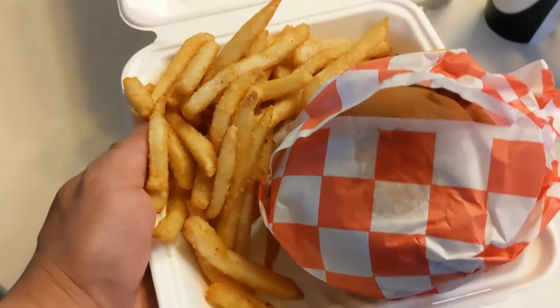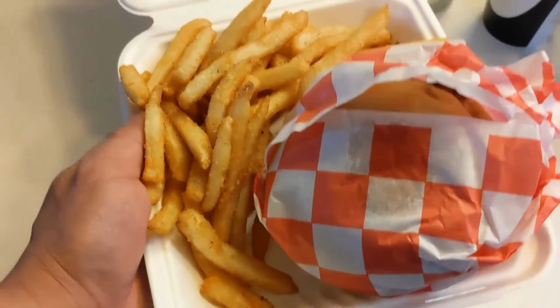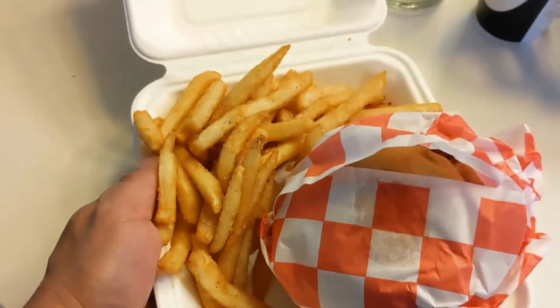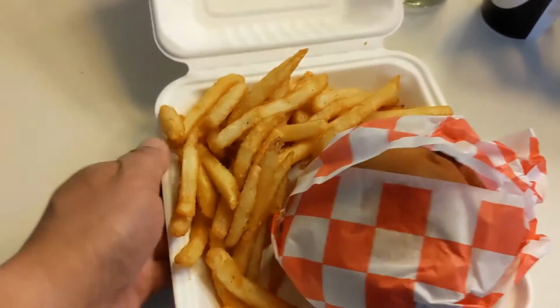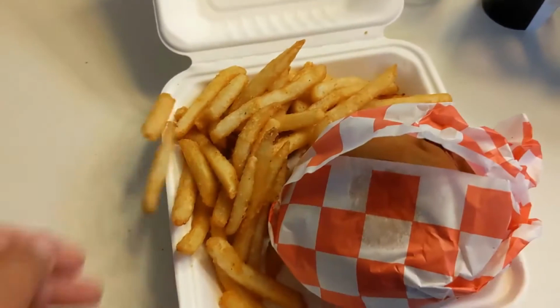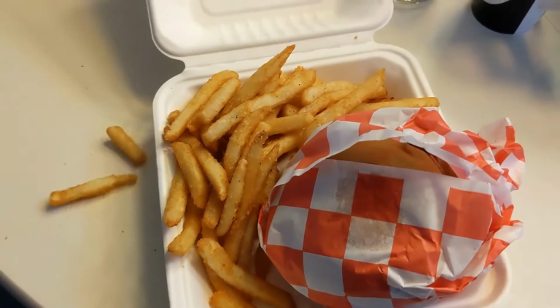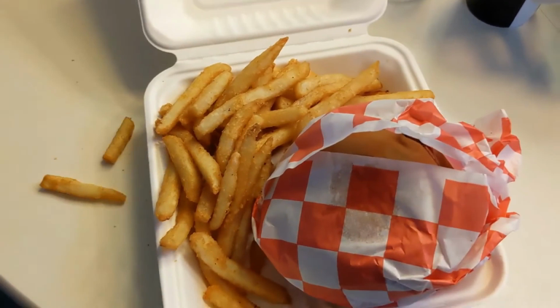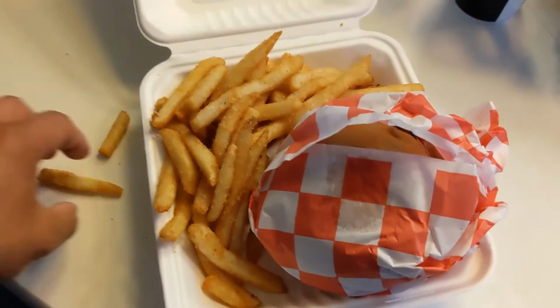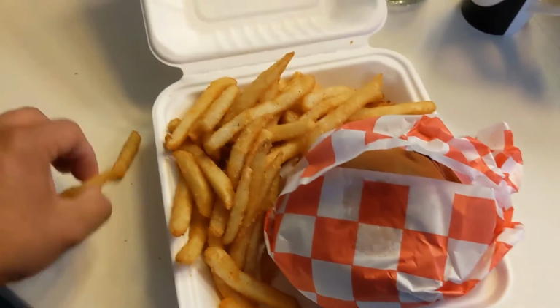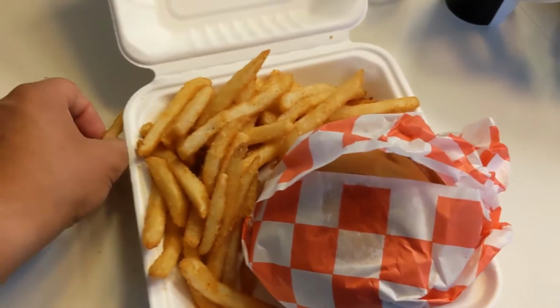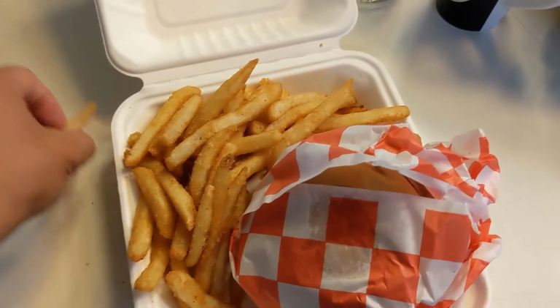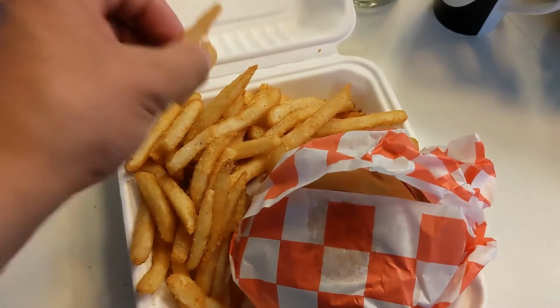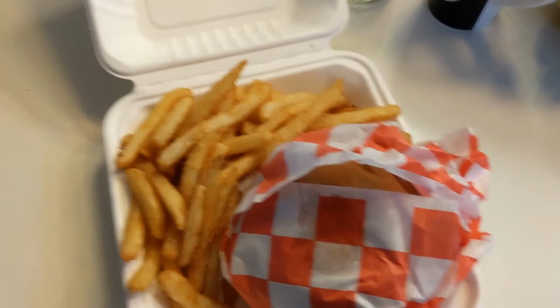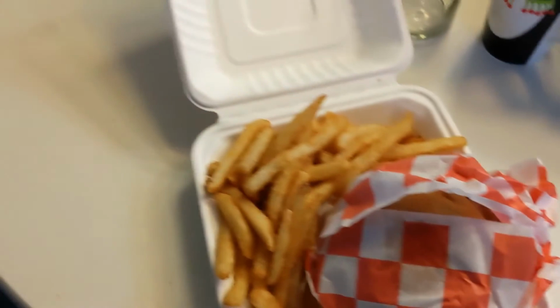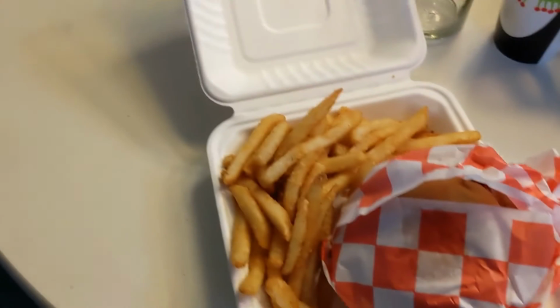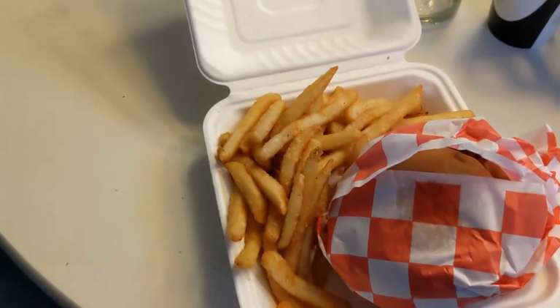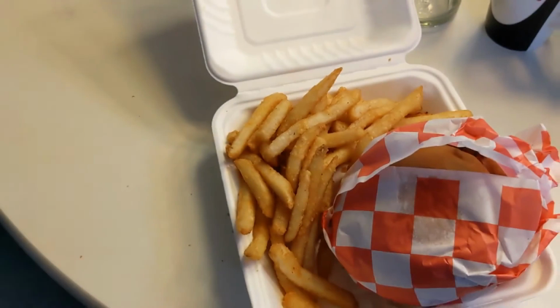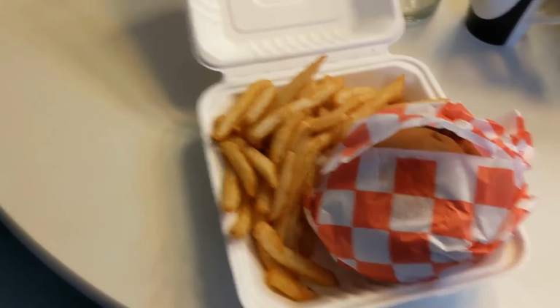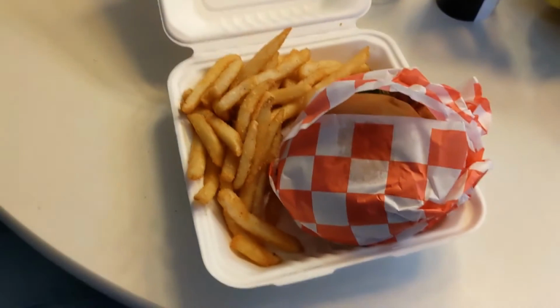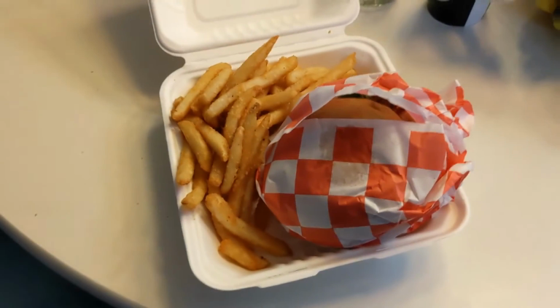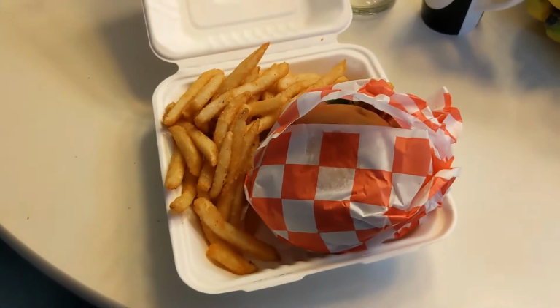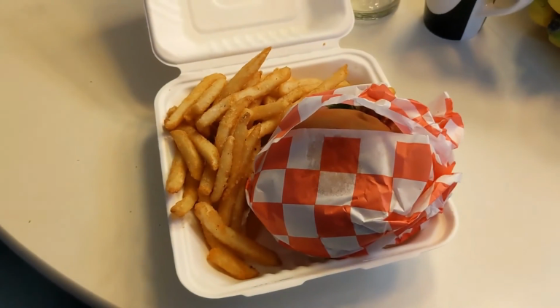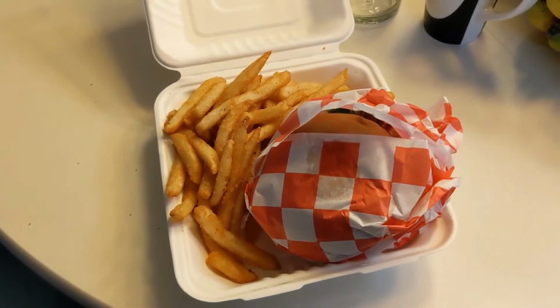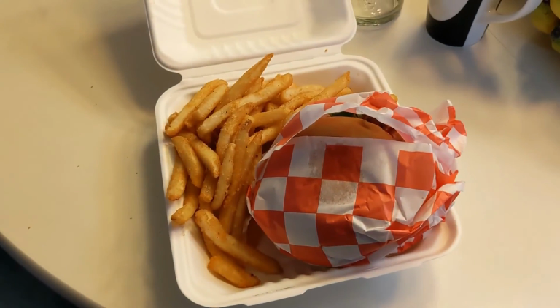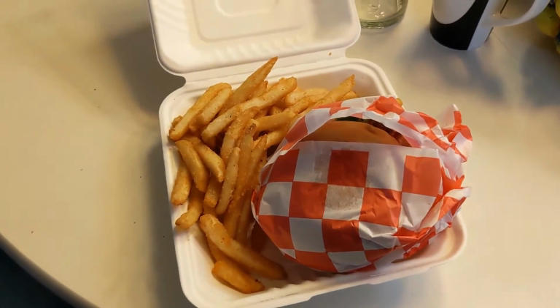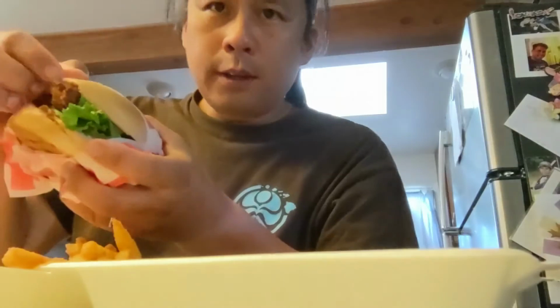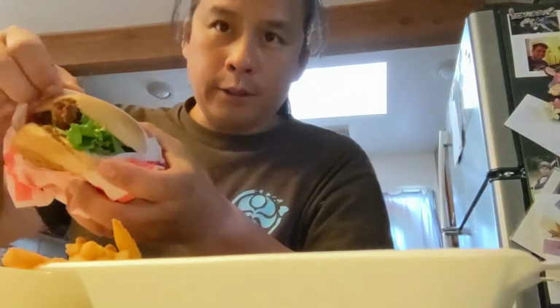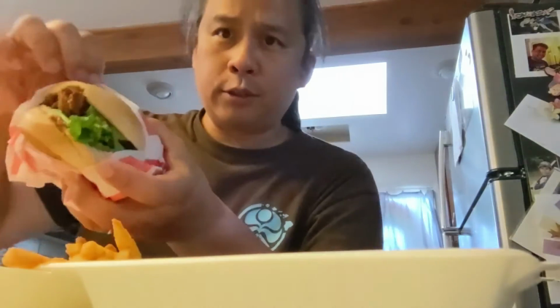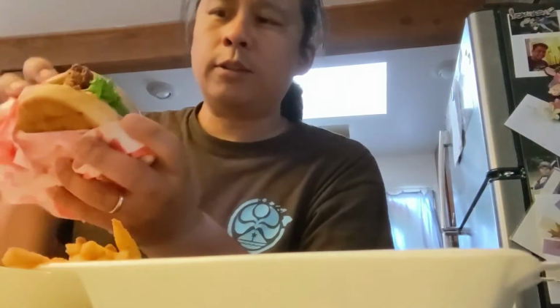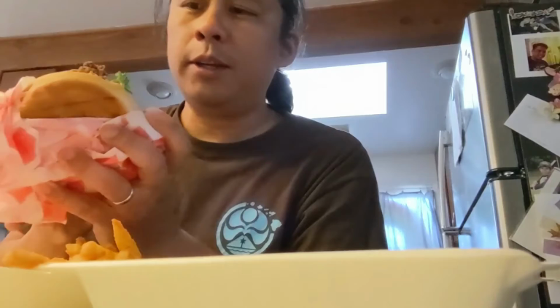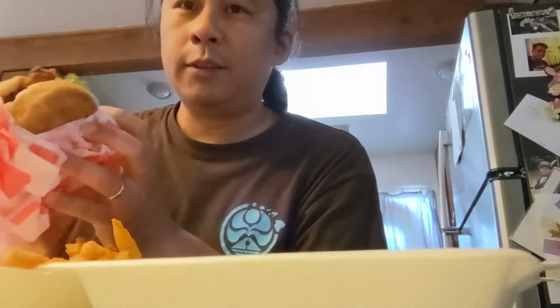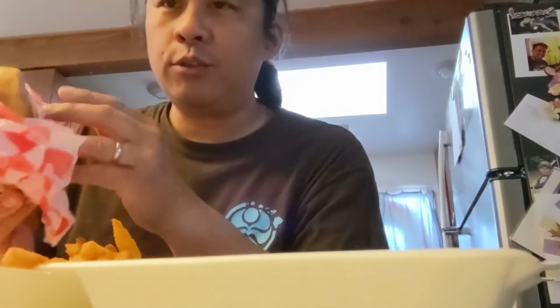Hold on, let me just show that to you. Look at all these fries. Let's go ahead and give it a try.